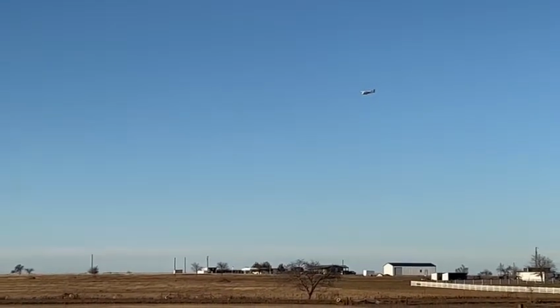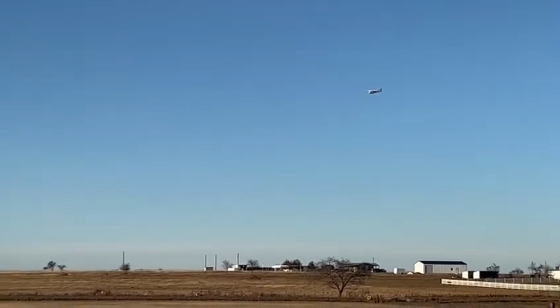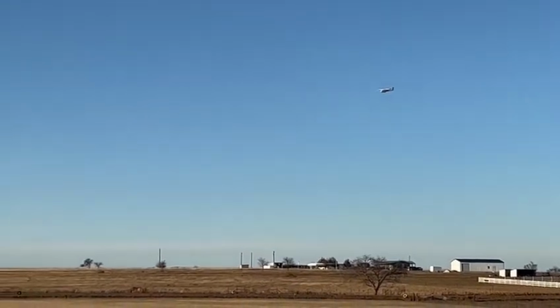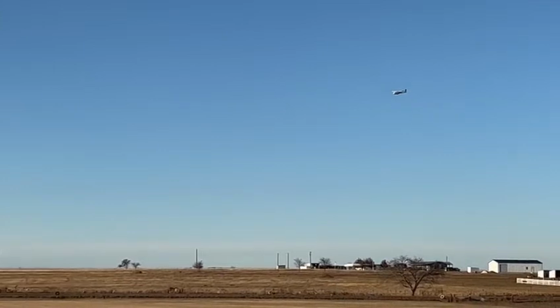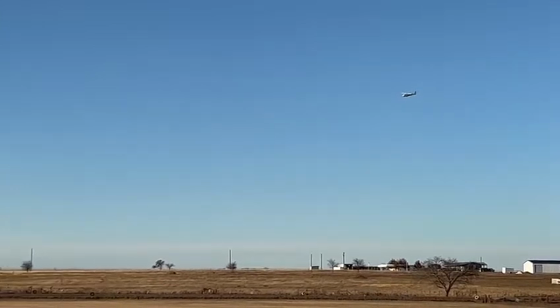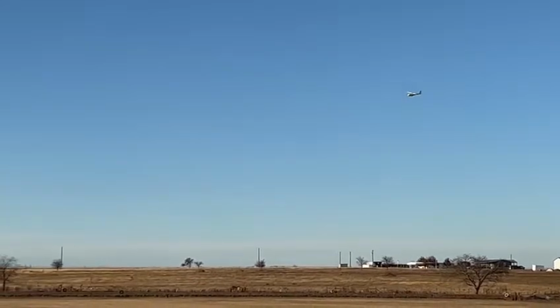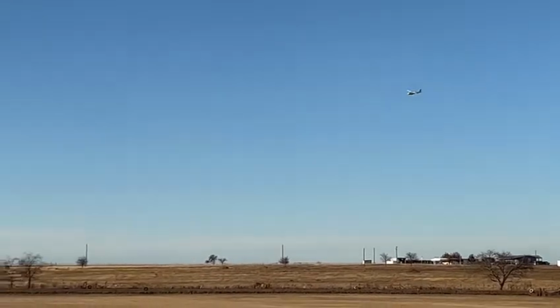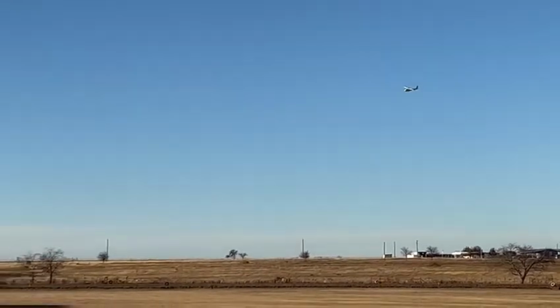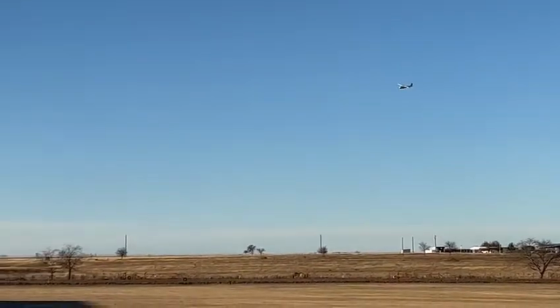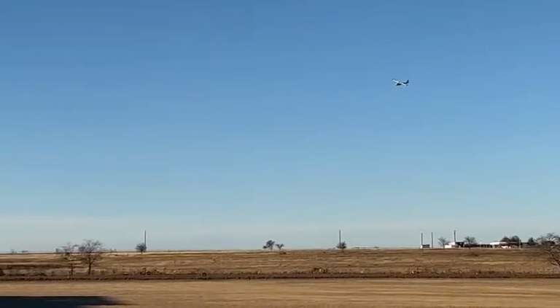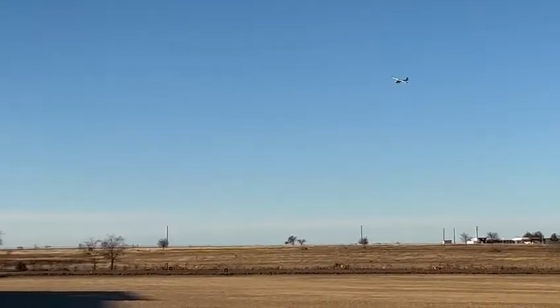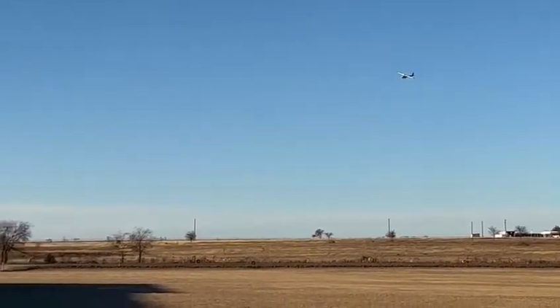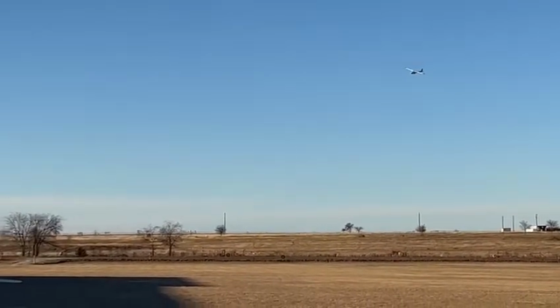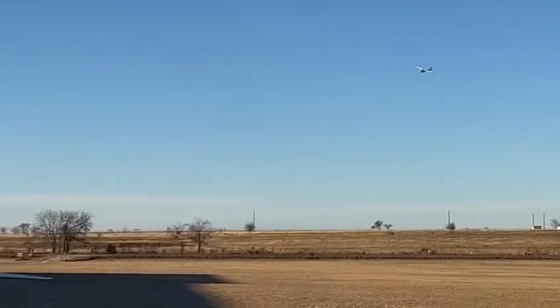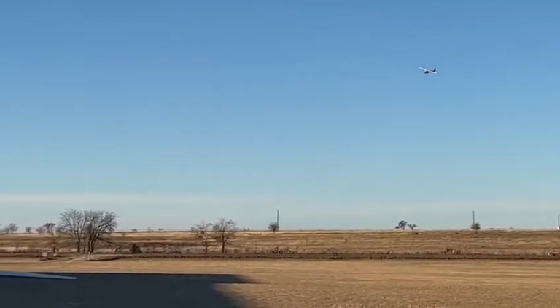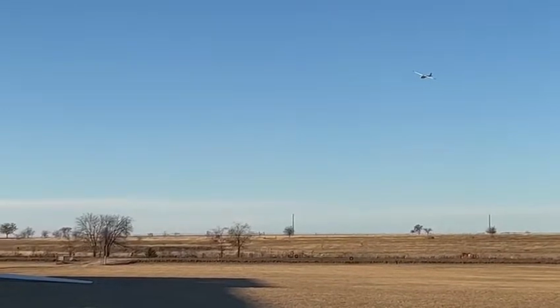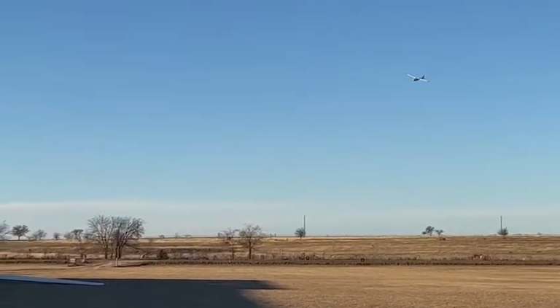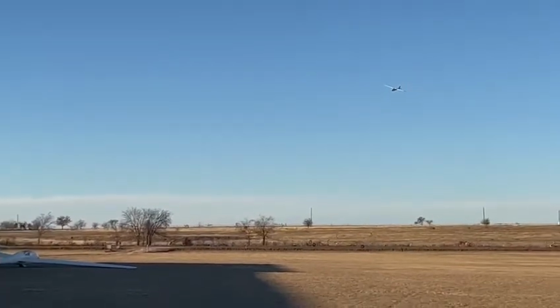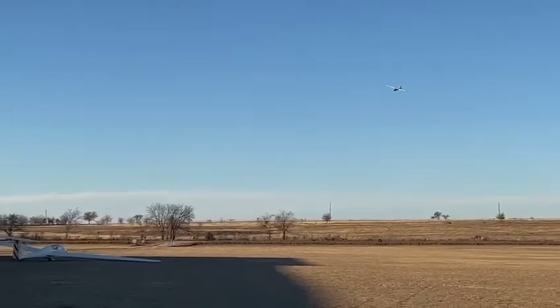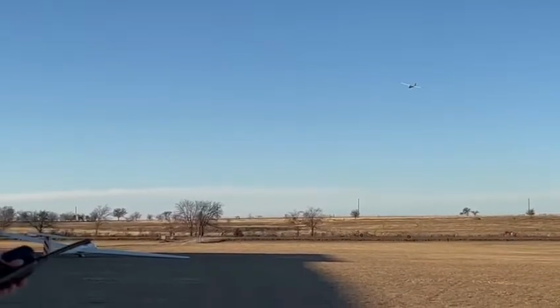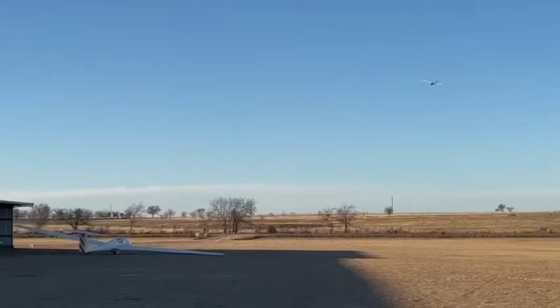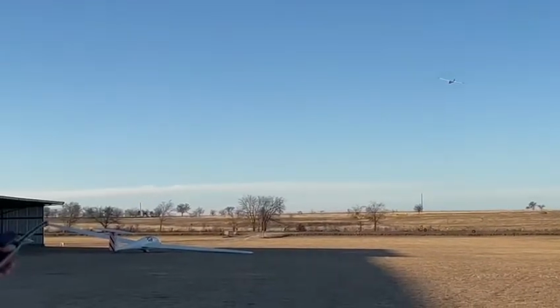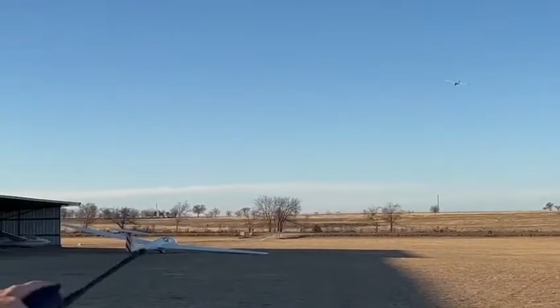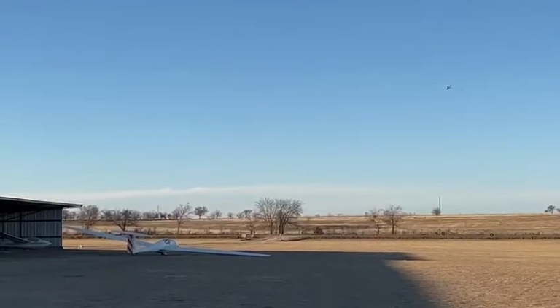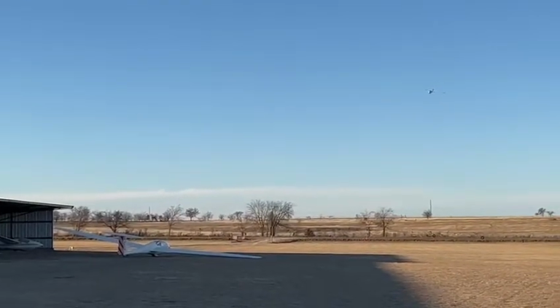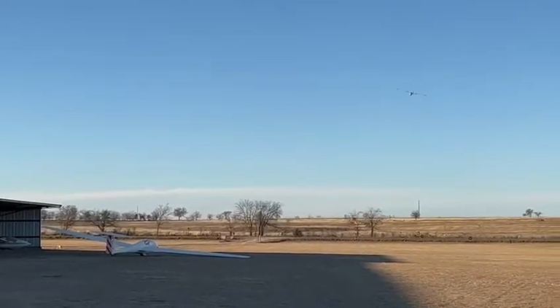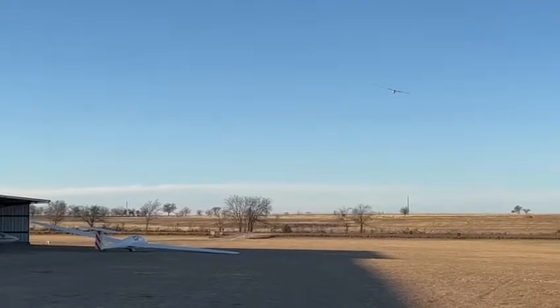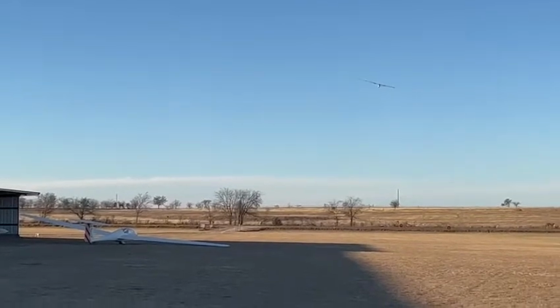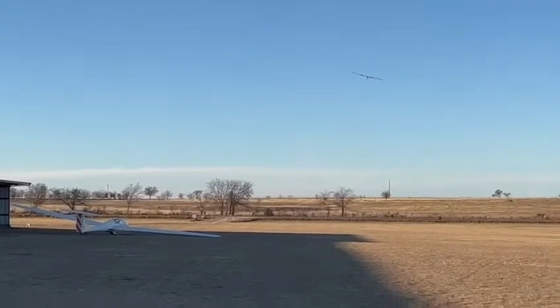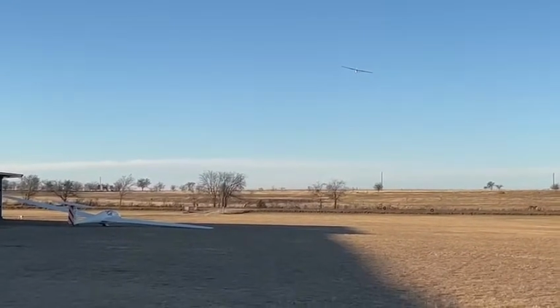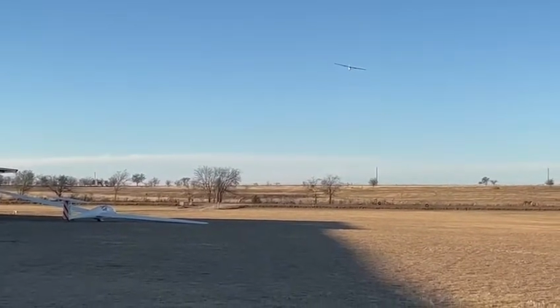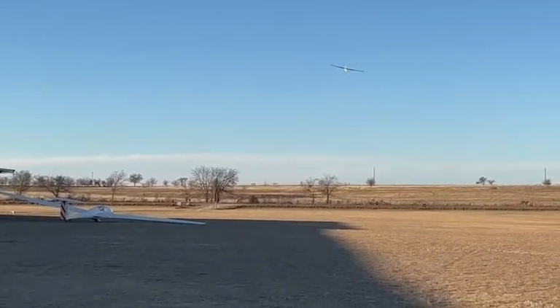He won't shoot this time because he learned from last time. So now he's starting to line up on final. He's going to aim for that front edge marker. And when he gets down within about that much of the ground, you'll see him just kind of set that landing attitude.